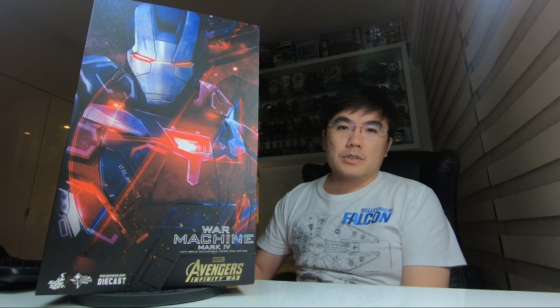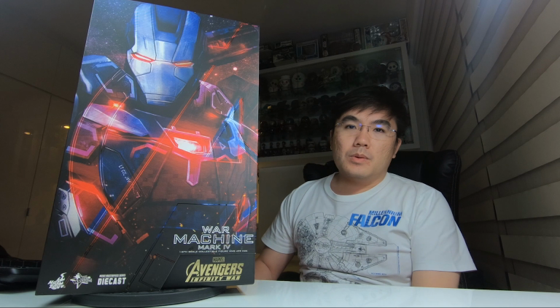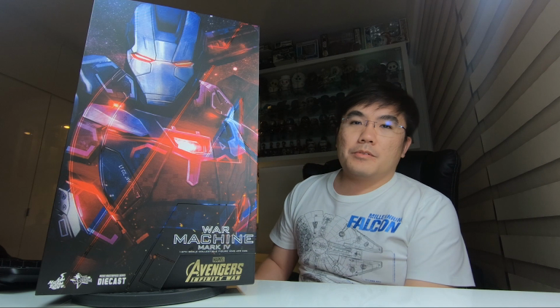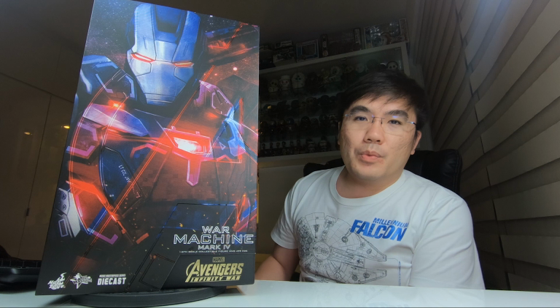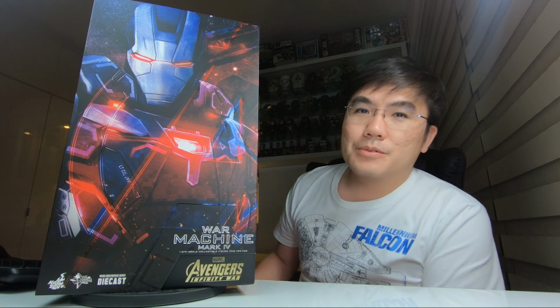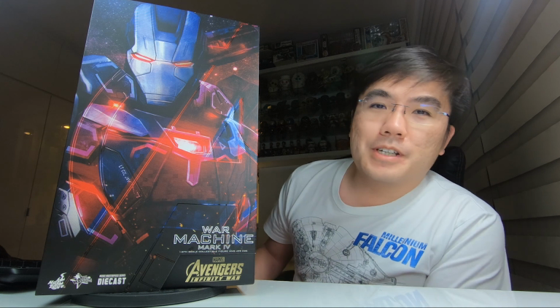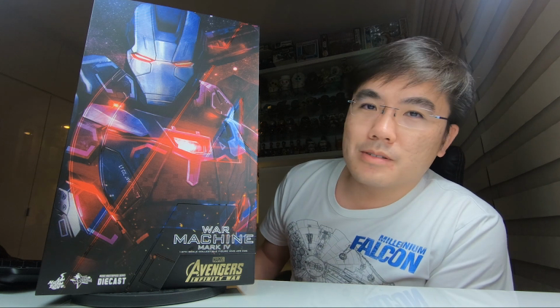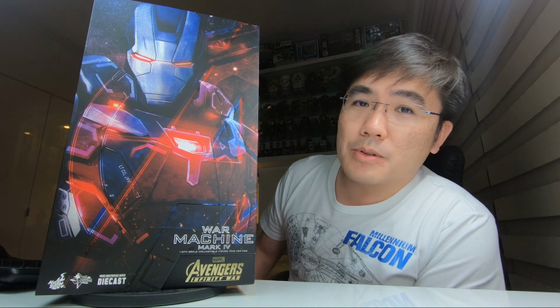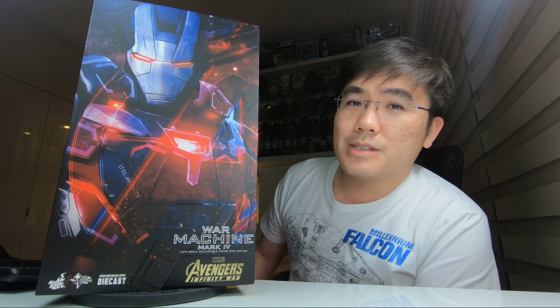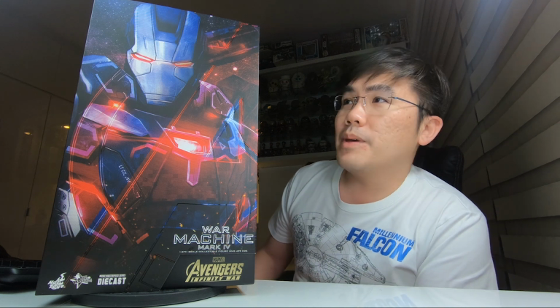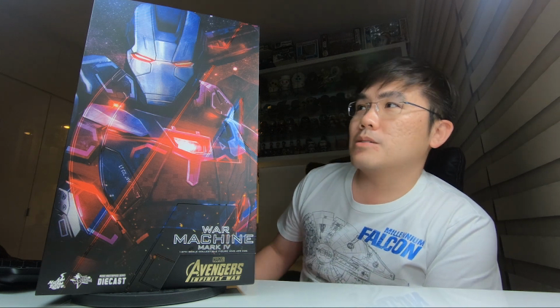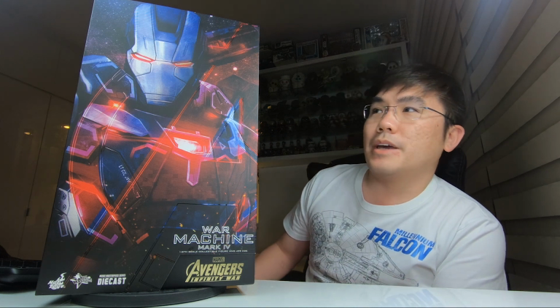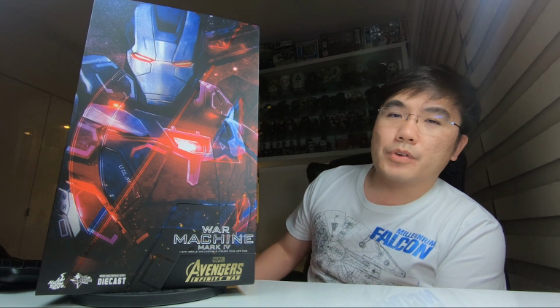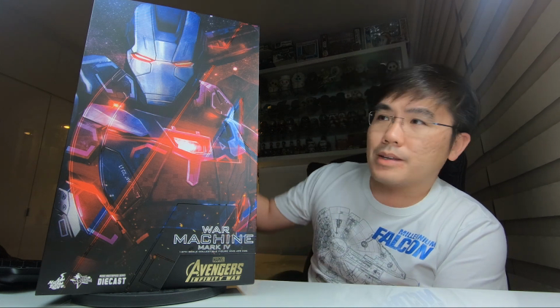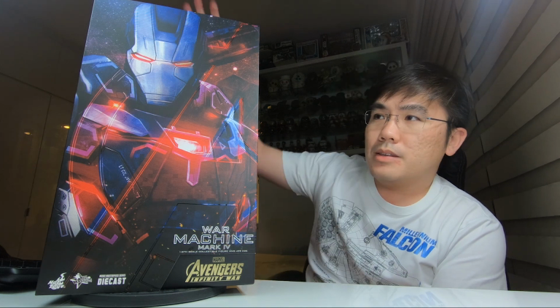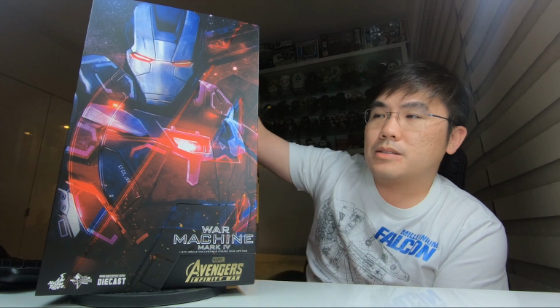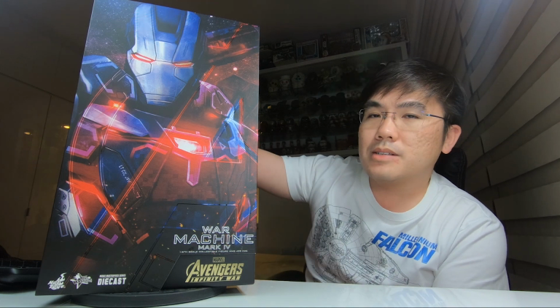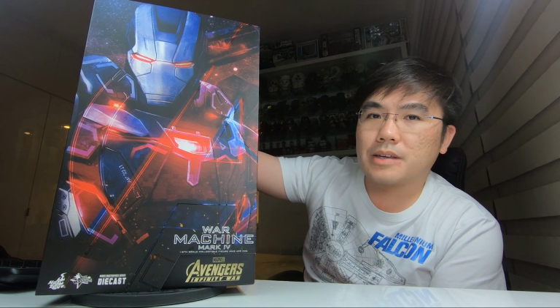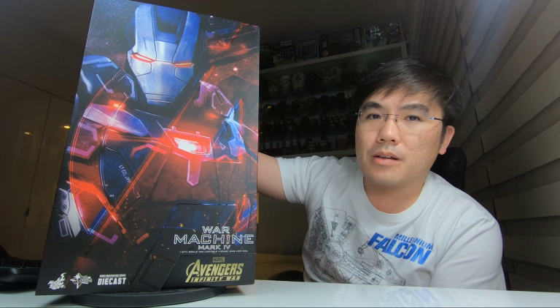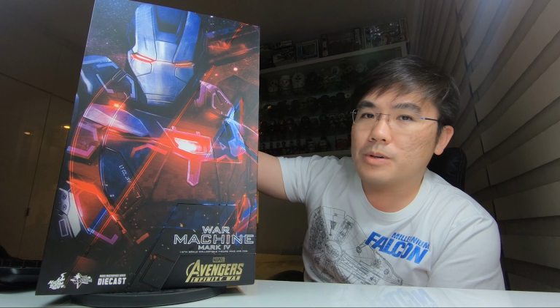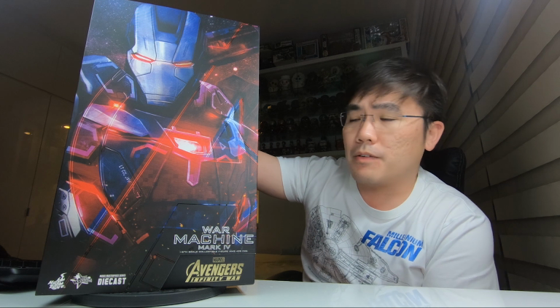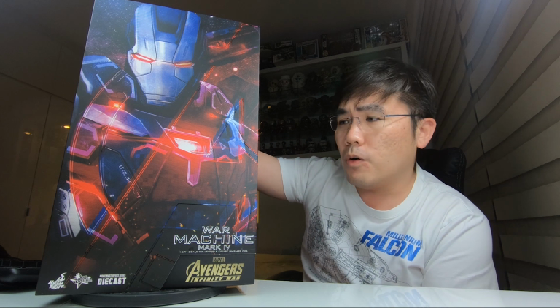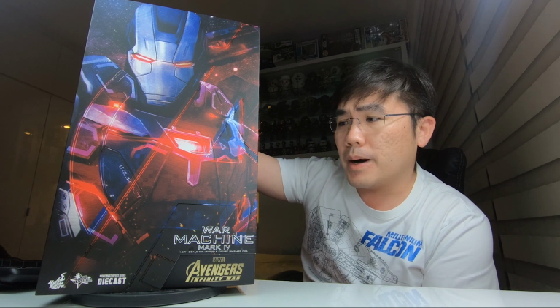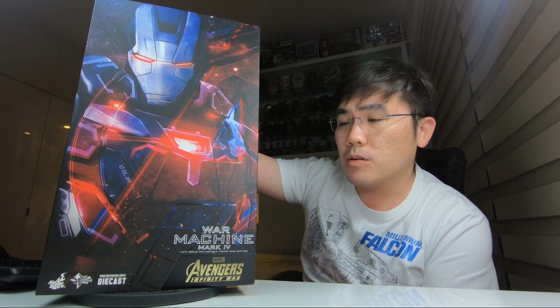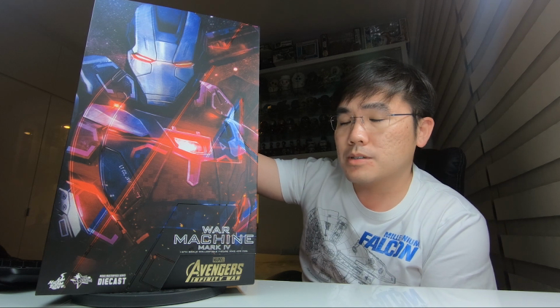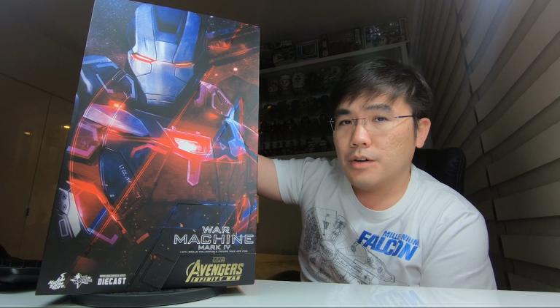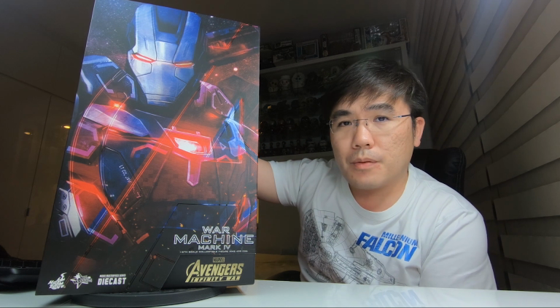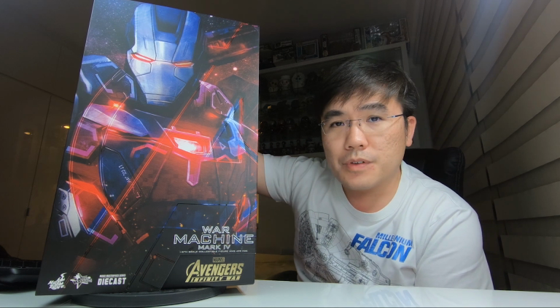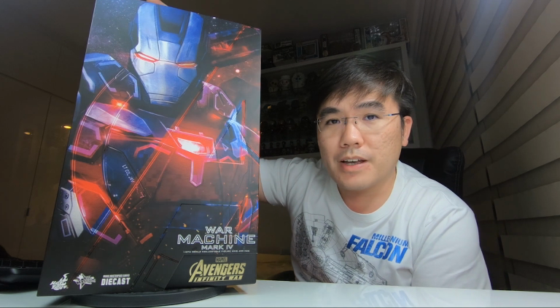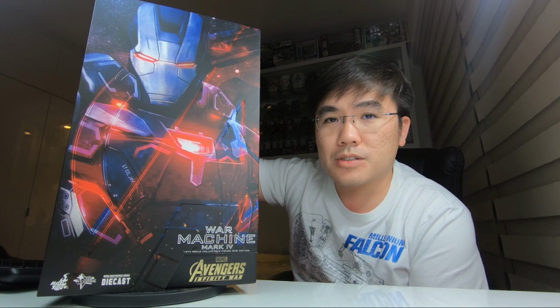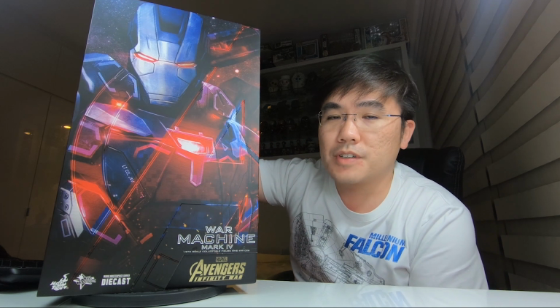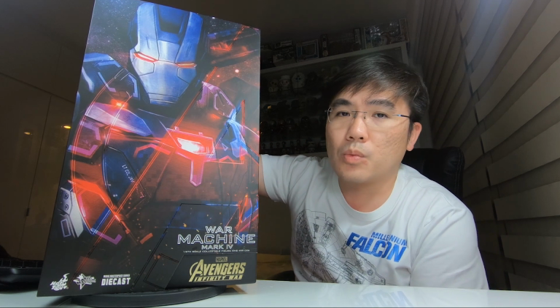What's up everyone, welcome to the channel. On this episode, I'll be unboxing and reviewing this 6th scale War Machine MK4 by Hot Toys from the movie Avengers Infinity War.